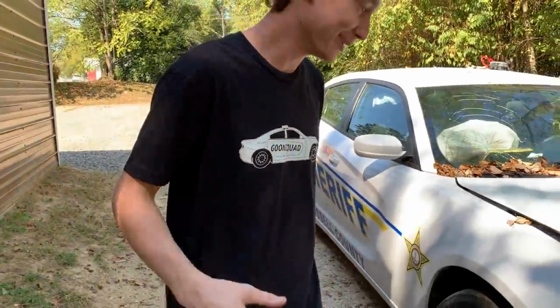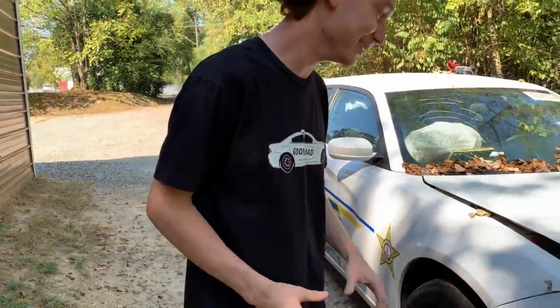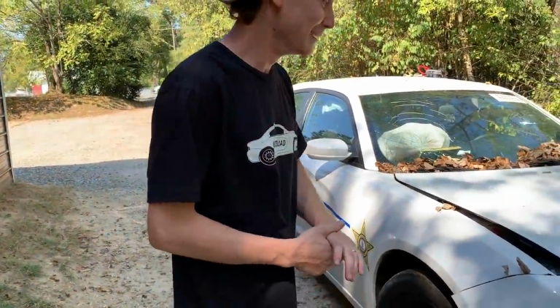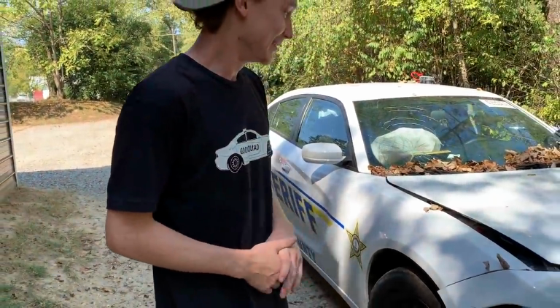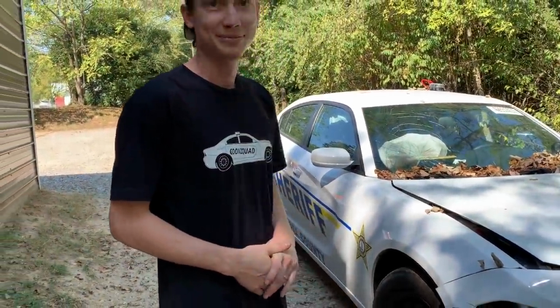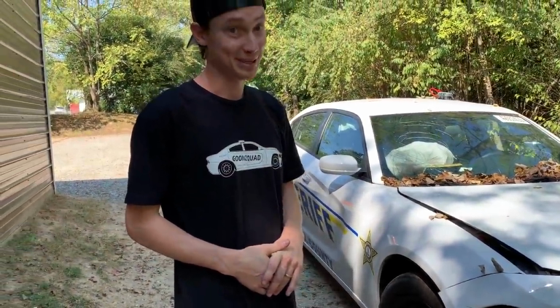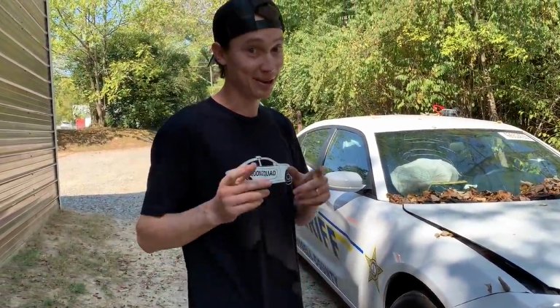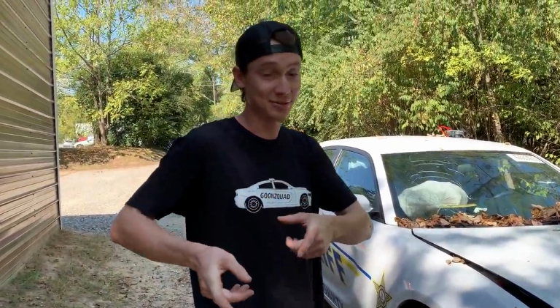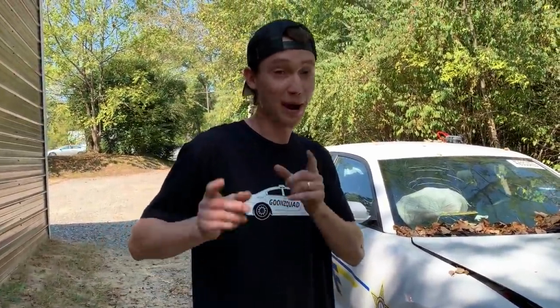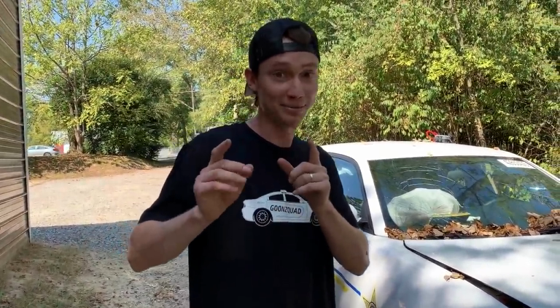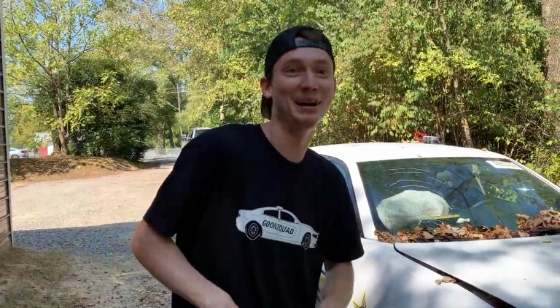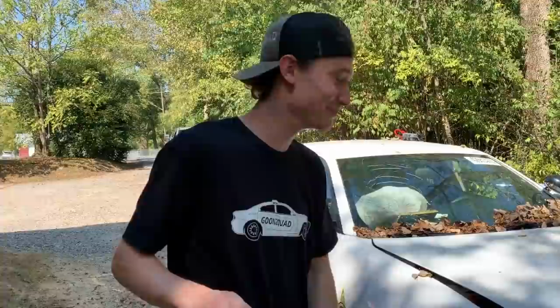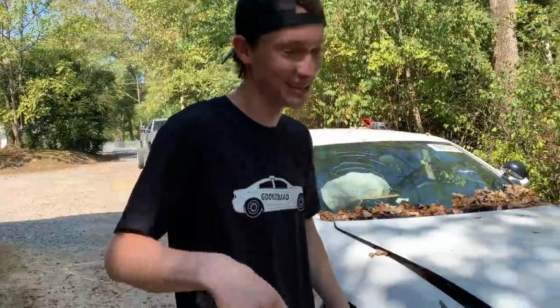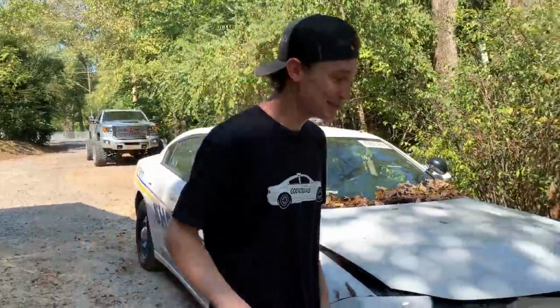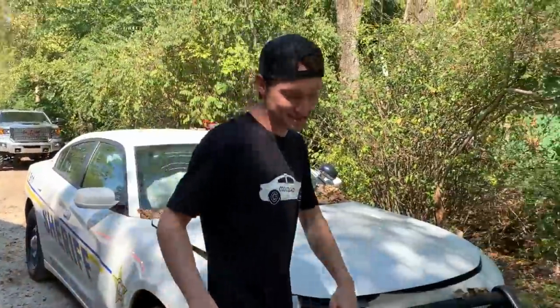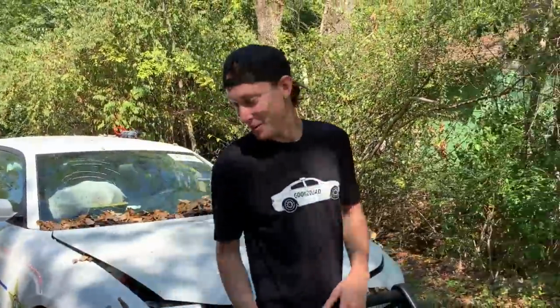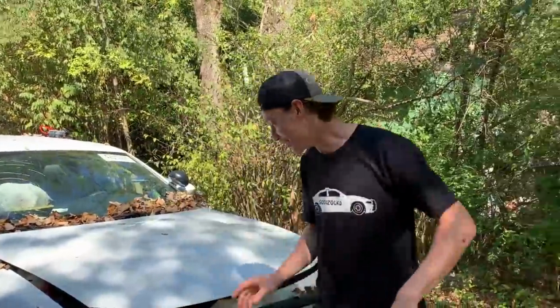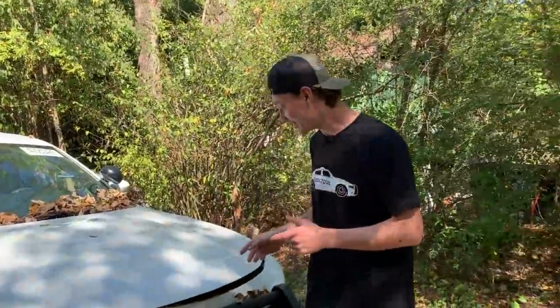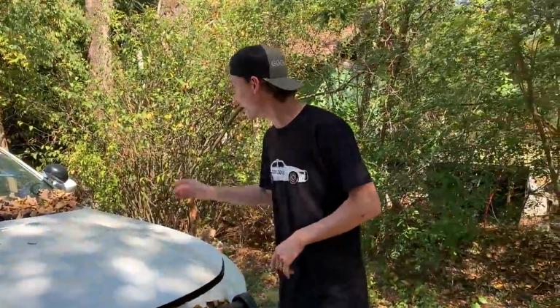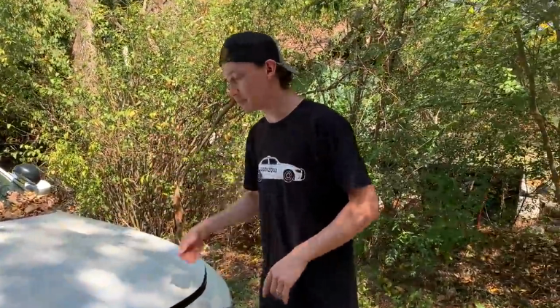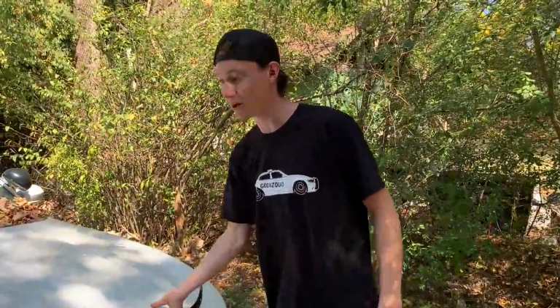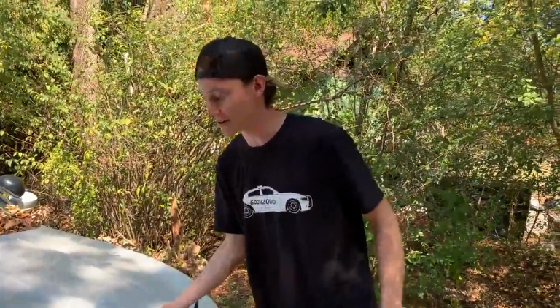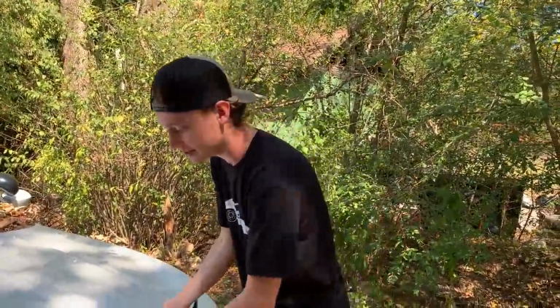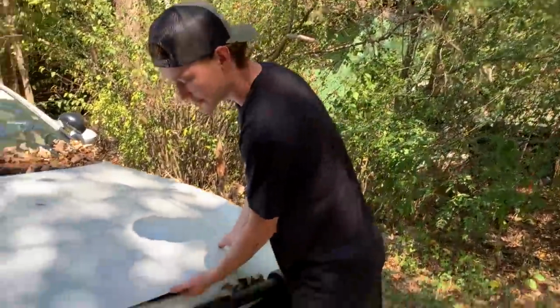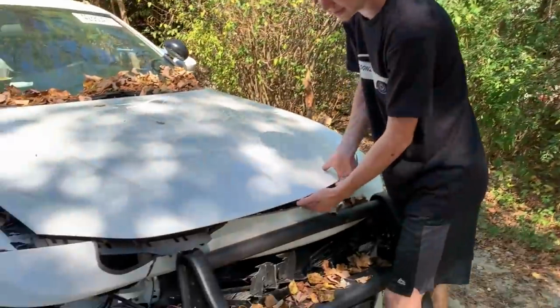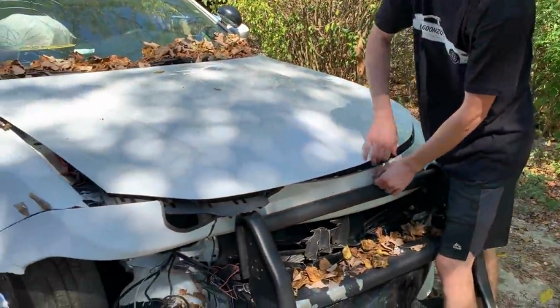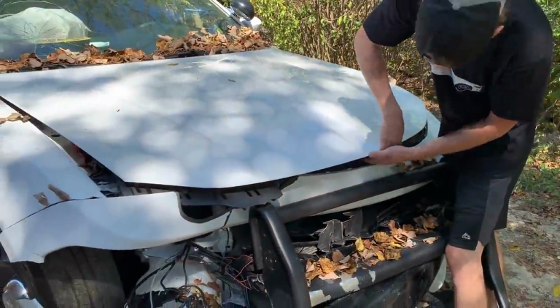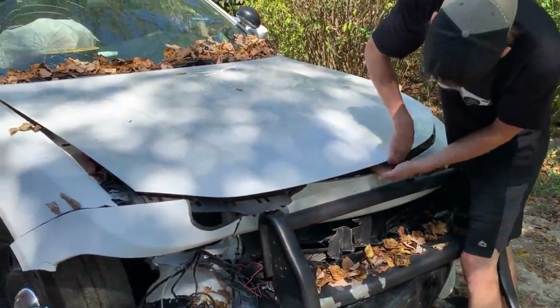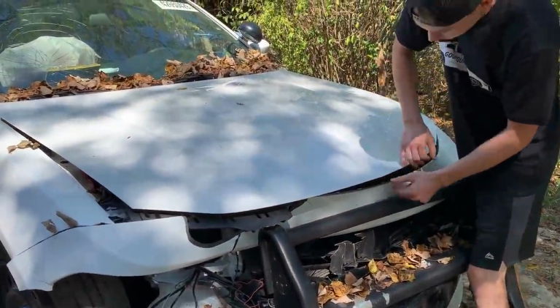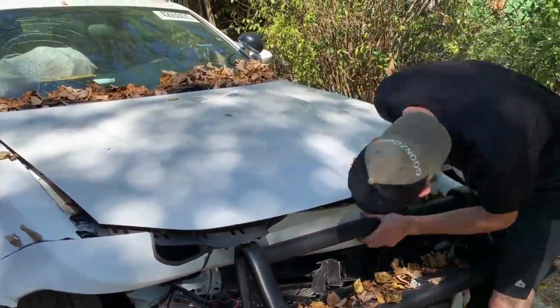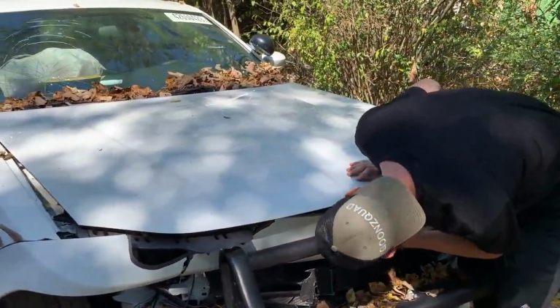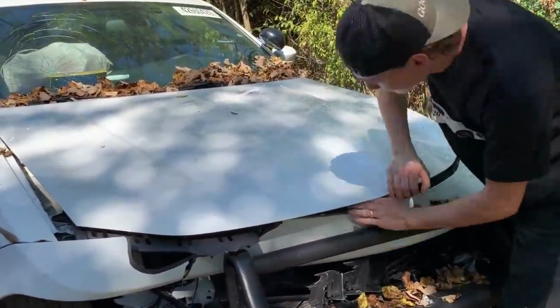The new shirts are pretty dang fire. Right now, let's go ahead and throw the booster box on it and see if we can get it started. Let's see this Hemi though, dude.